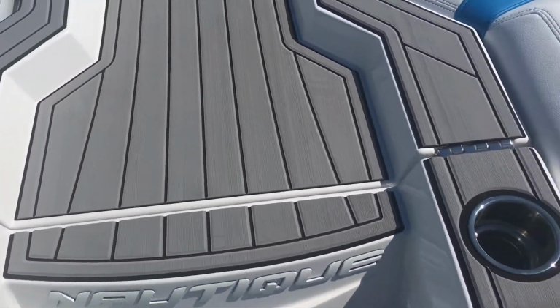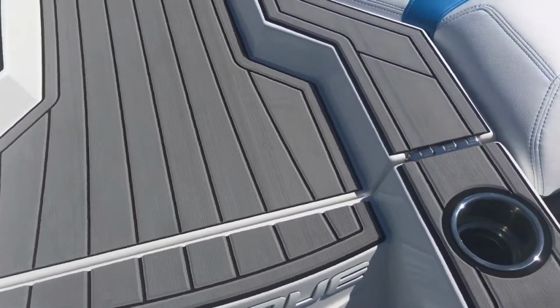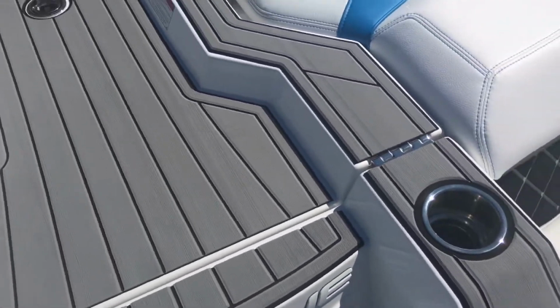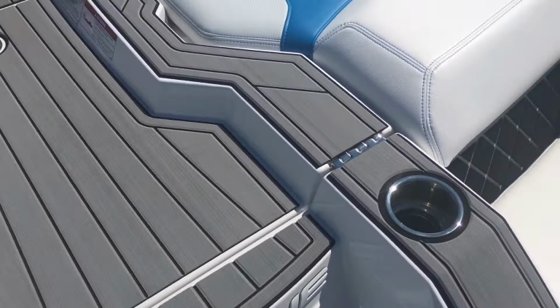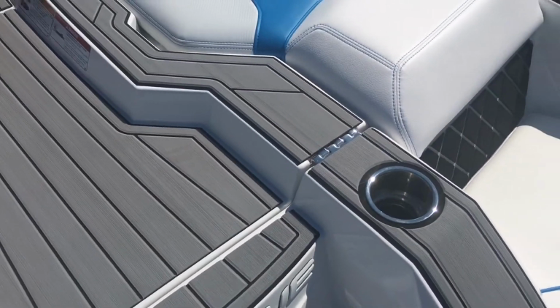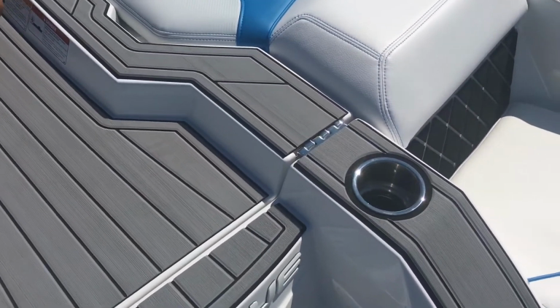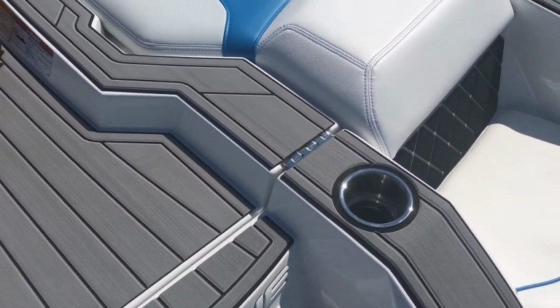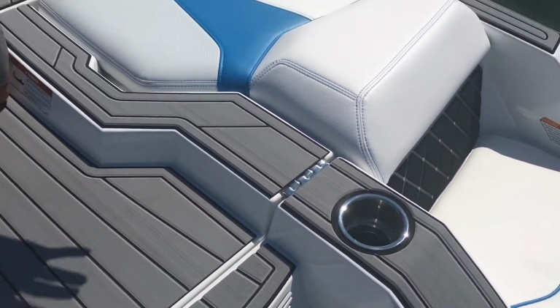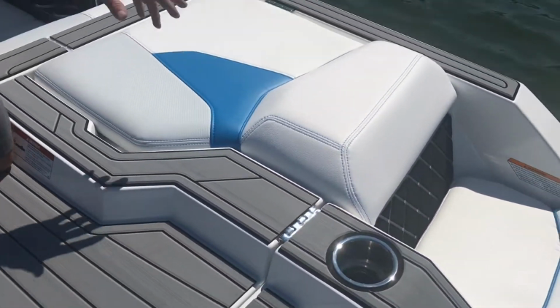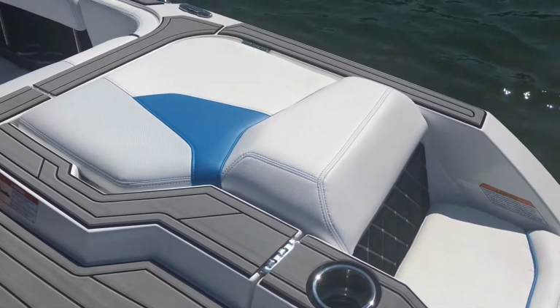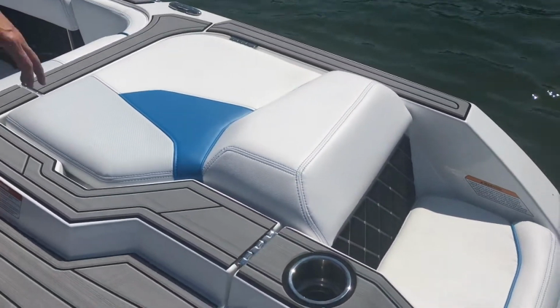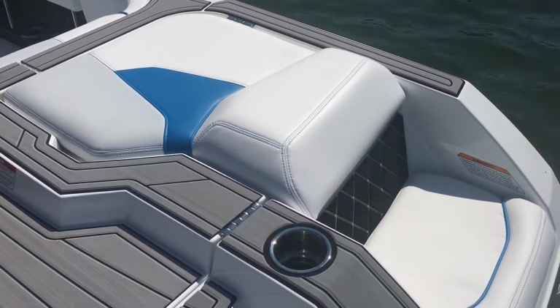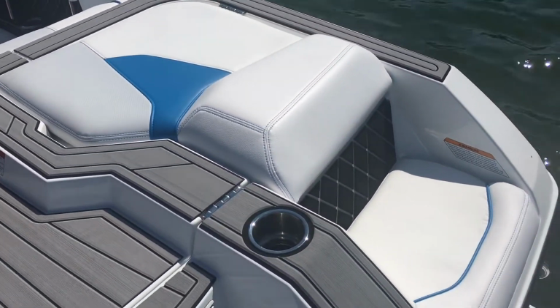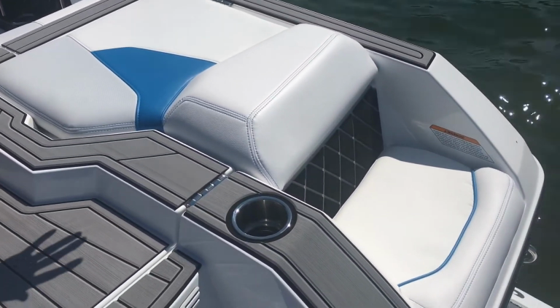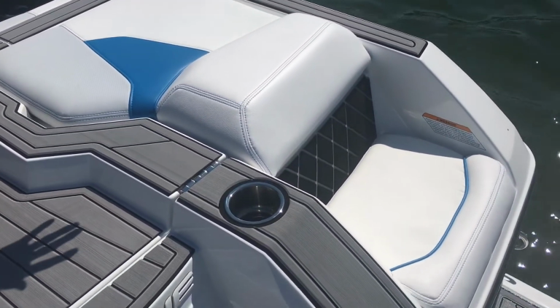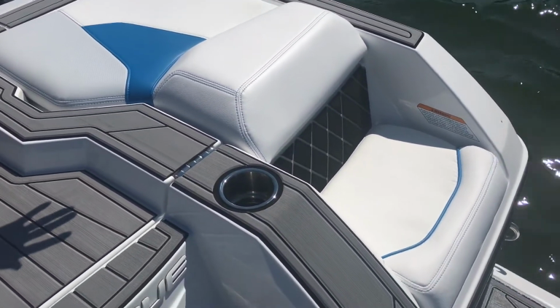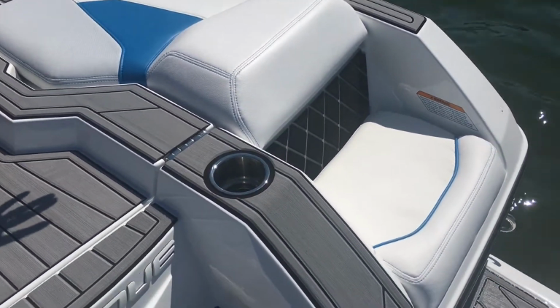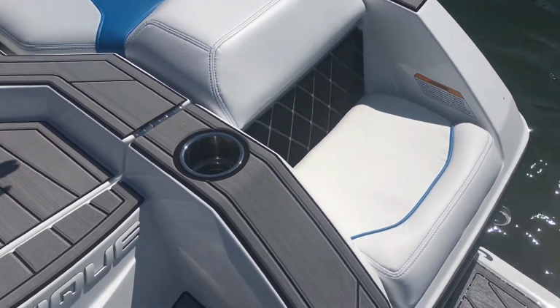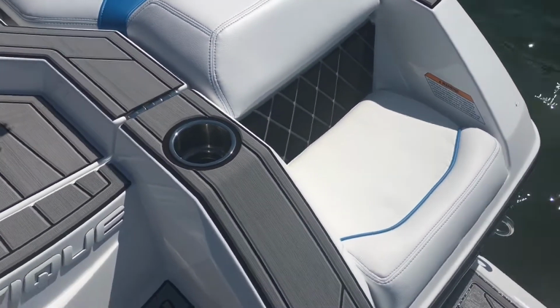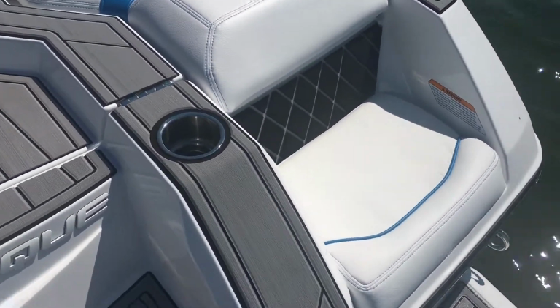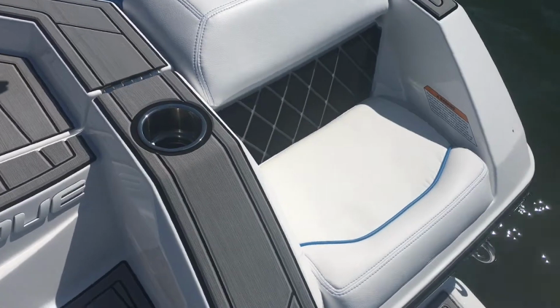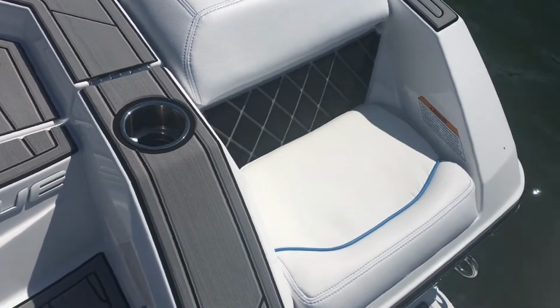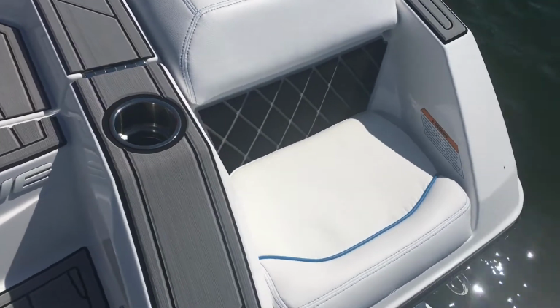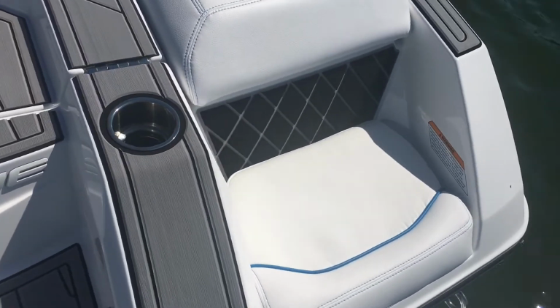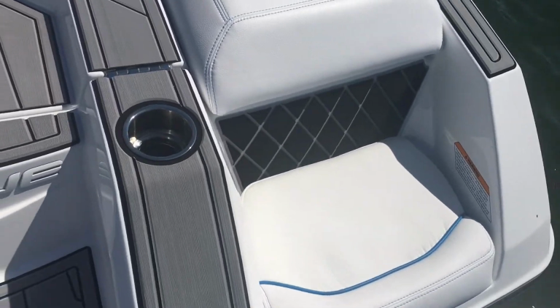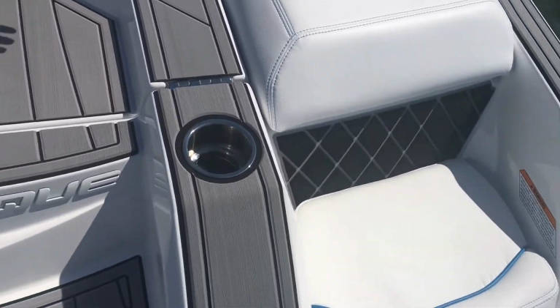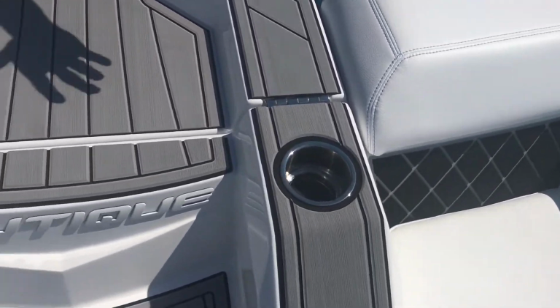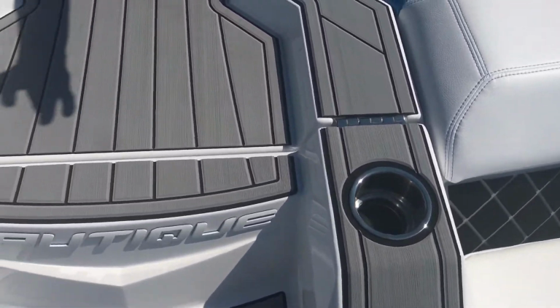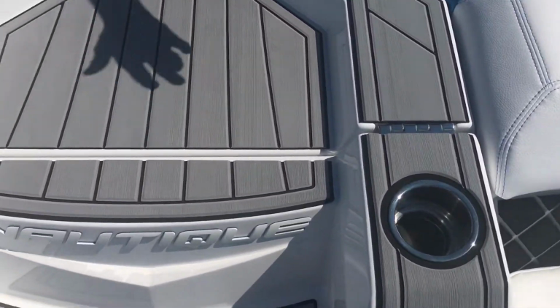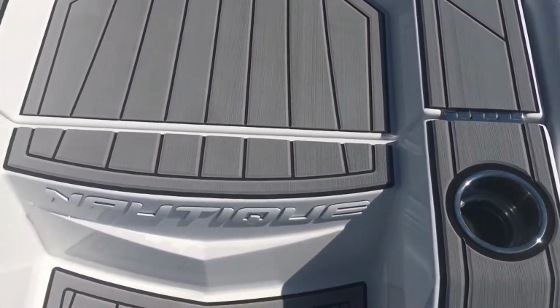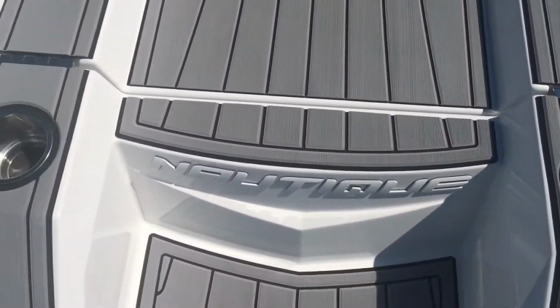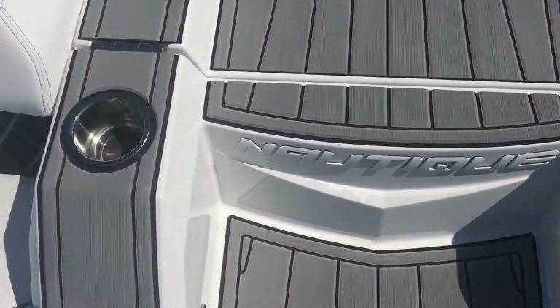Something a little bit different already — on the 22 versus our GS-20 are the seats in the back. Great transom seats to kind of hang out and chill, a couple cup holders, hang out, watch the kids jump in.